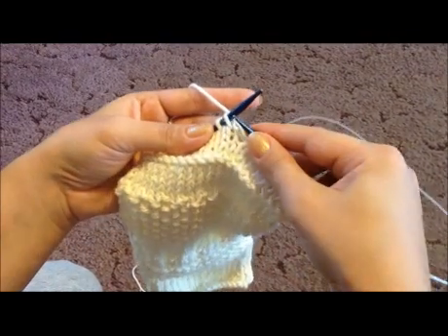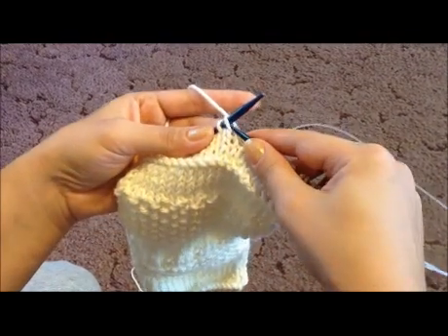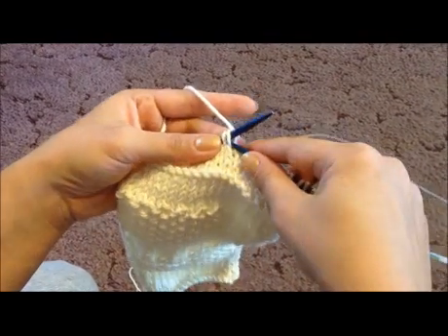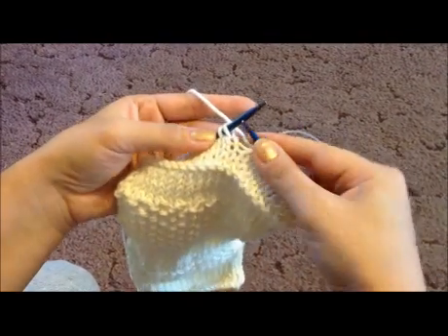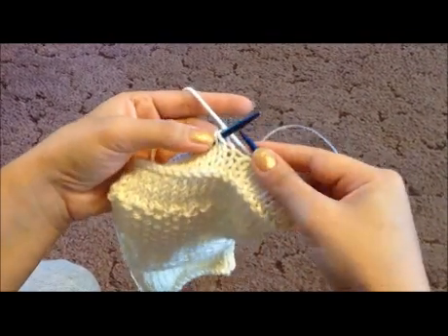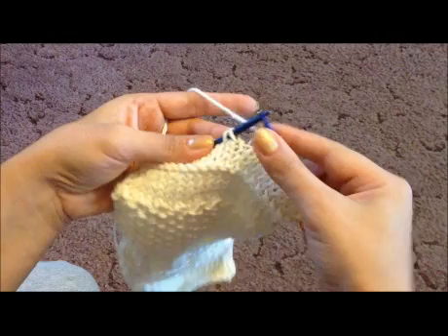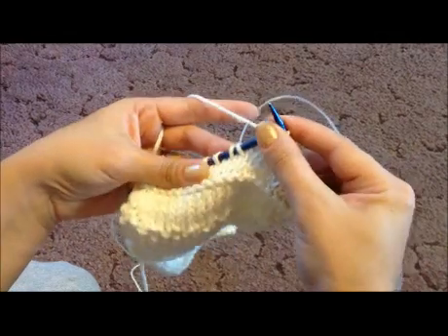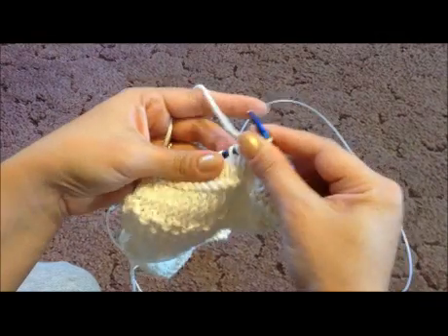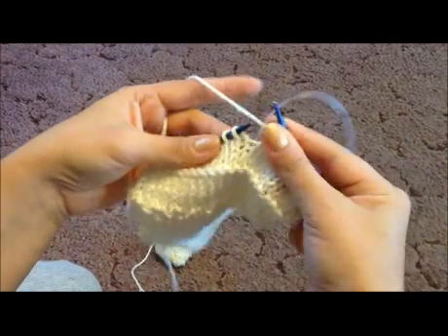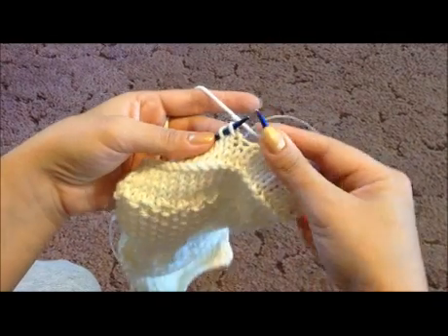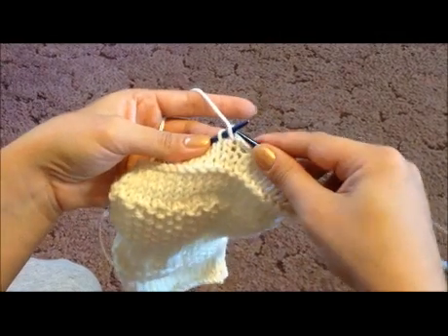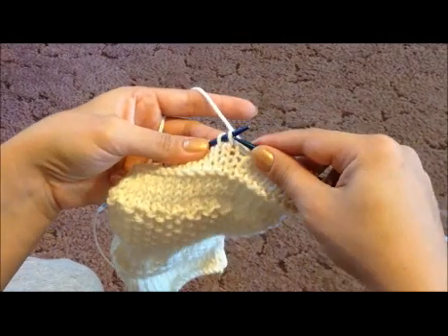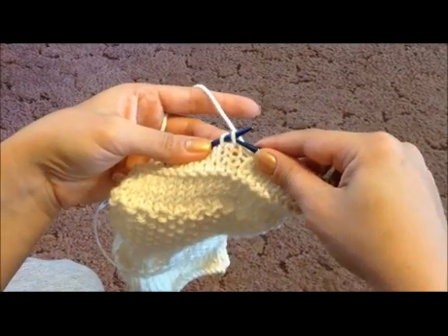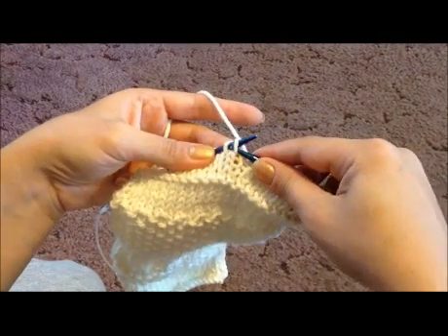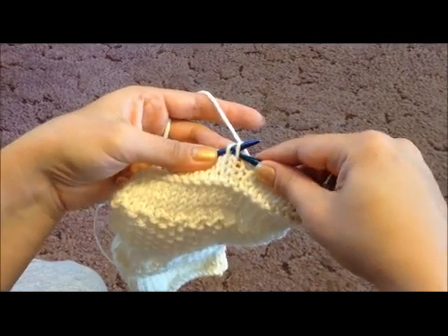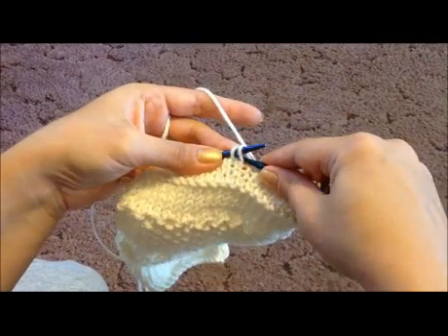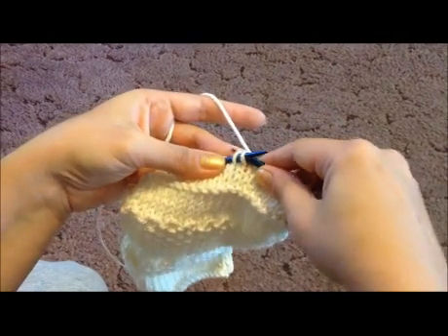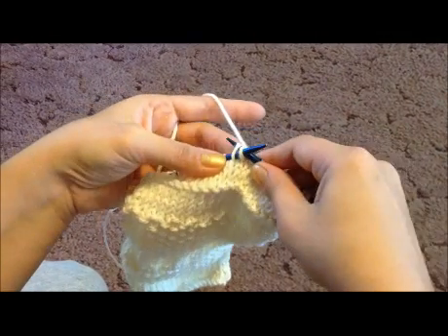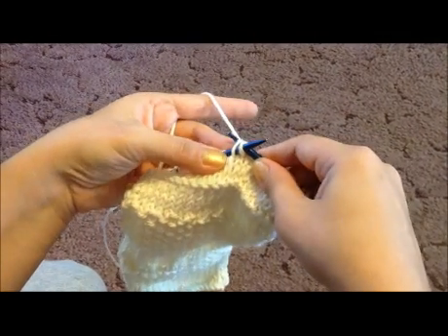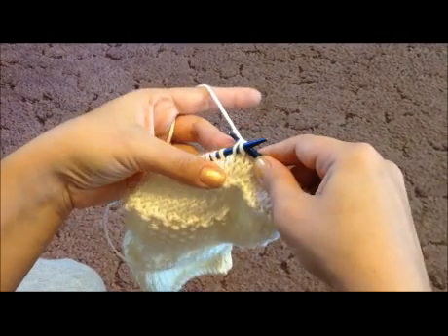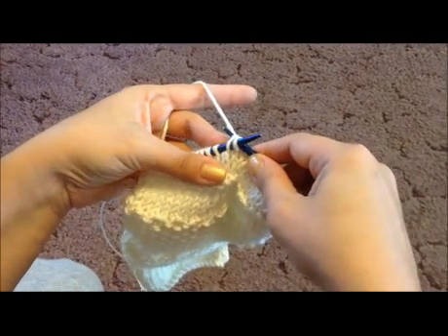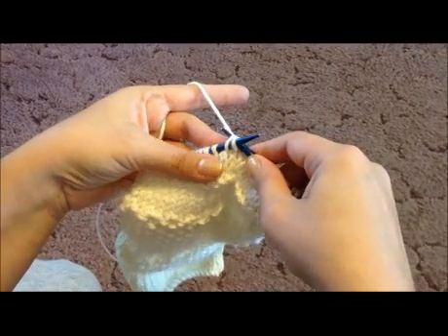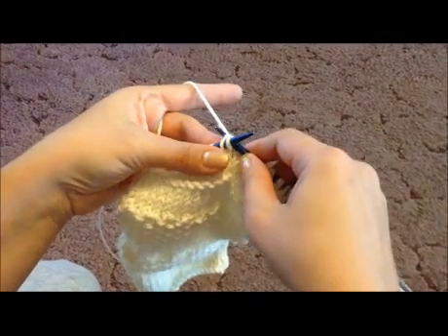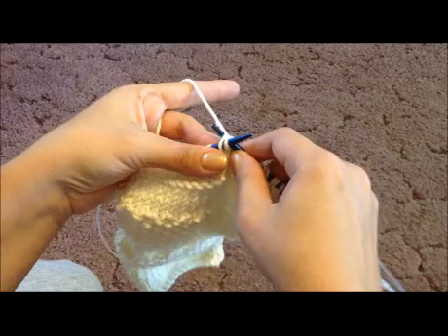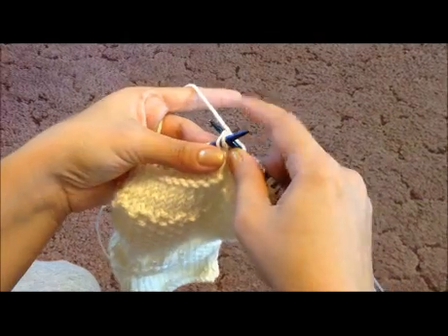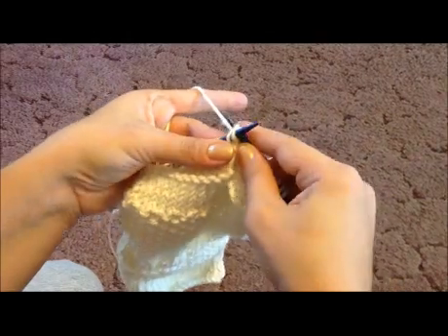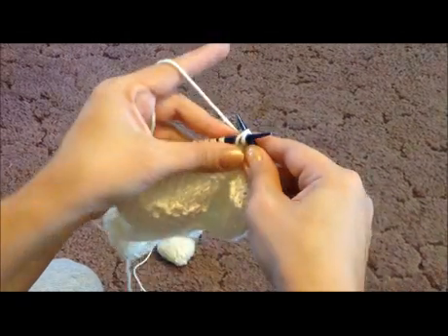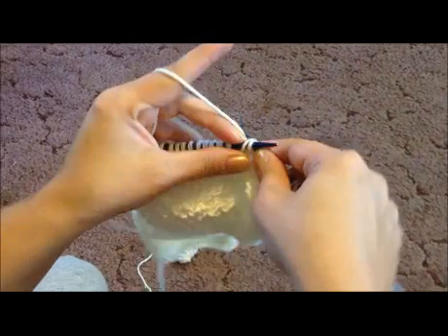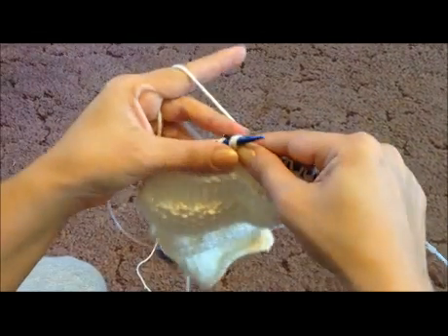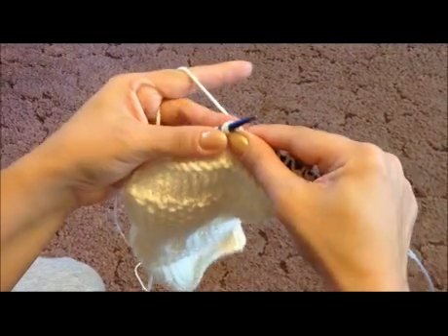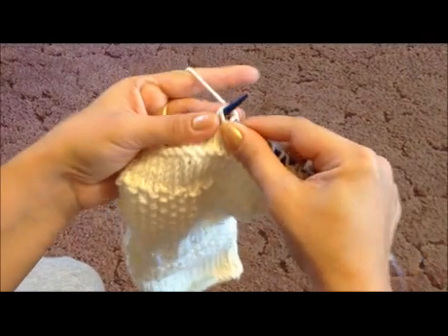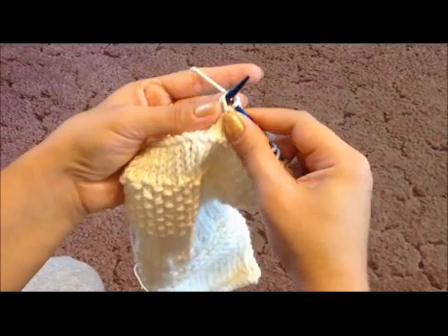Then the next stitch is going to be the knit two together. To do the two together, you insert the needle into two stitches instead of one, and knit them together.